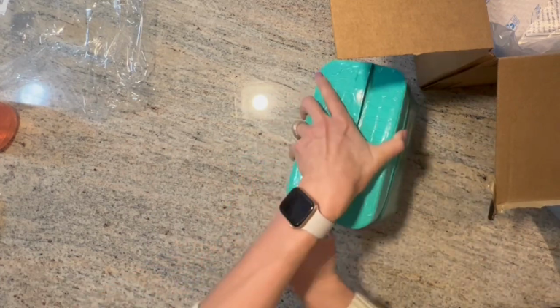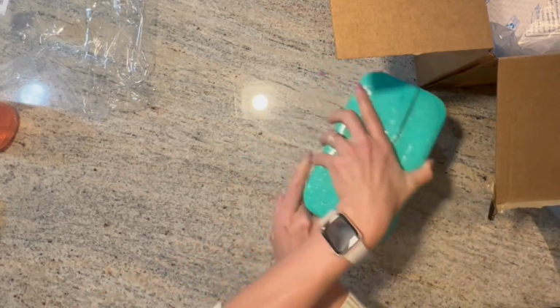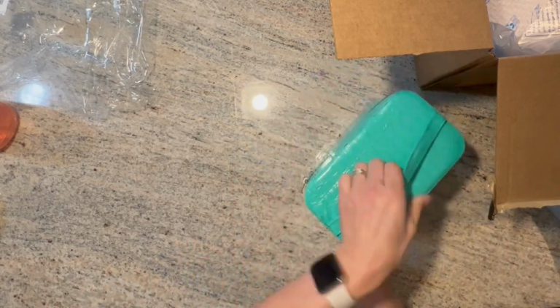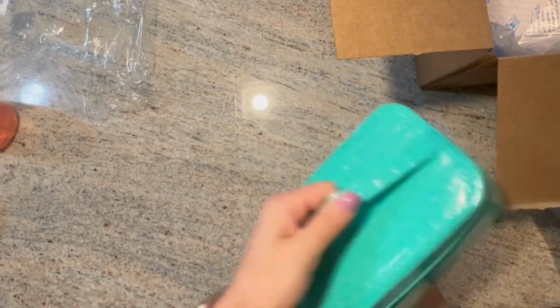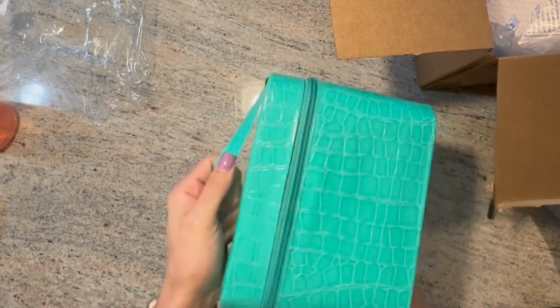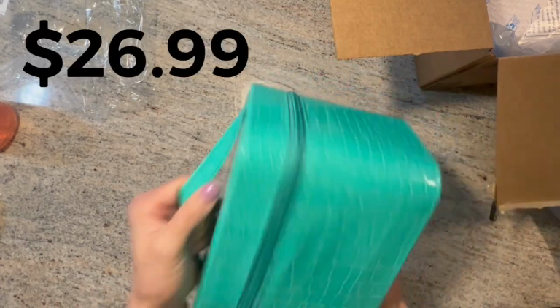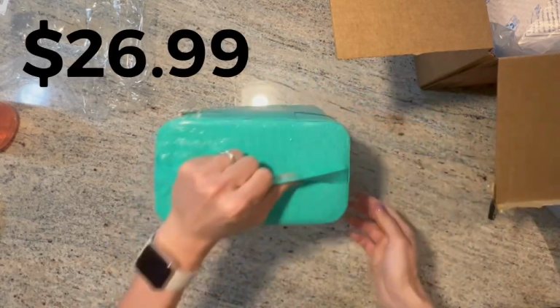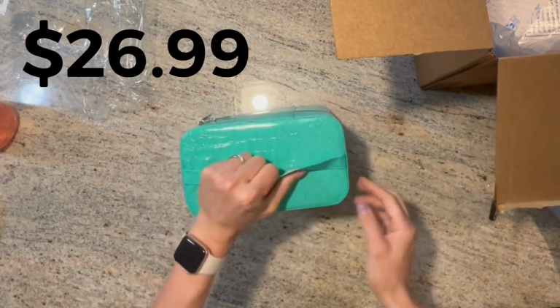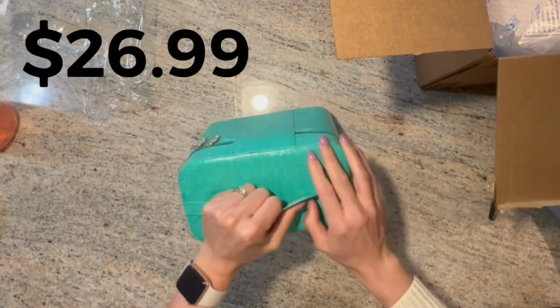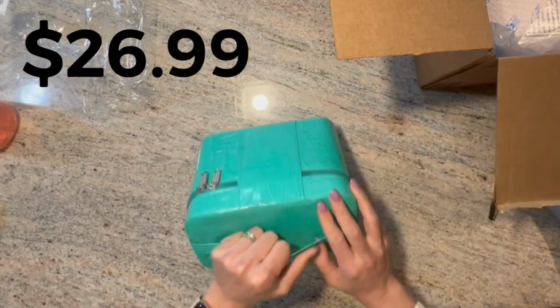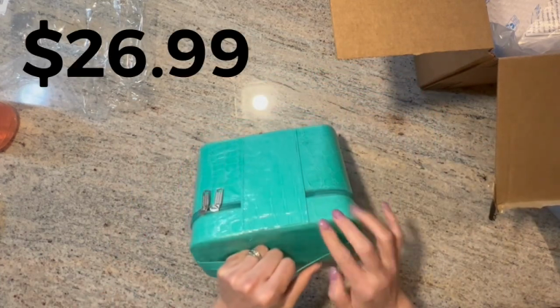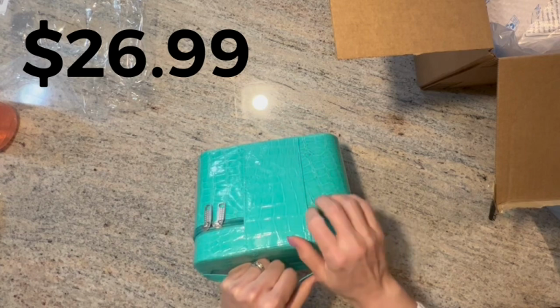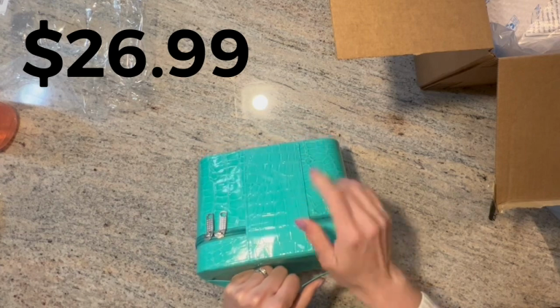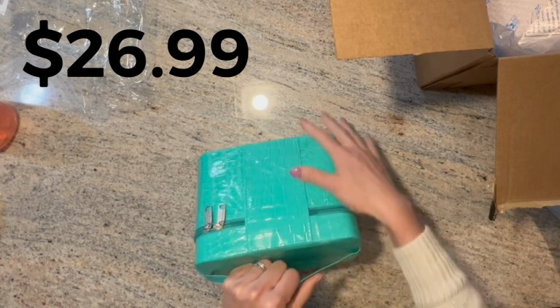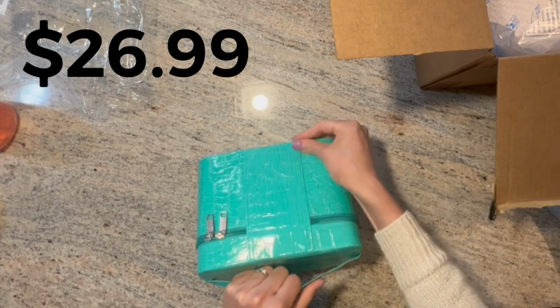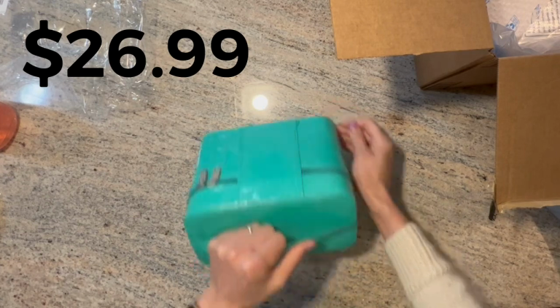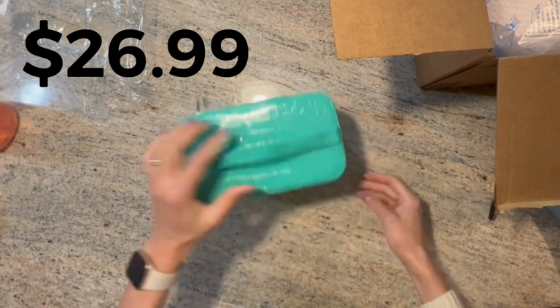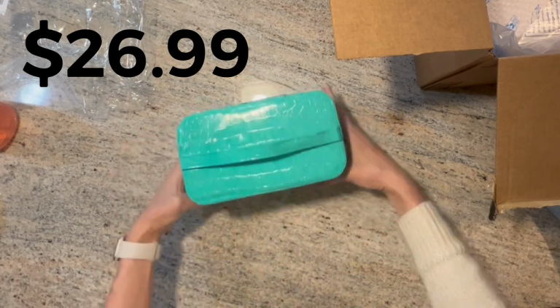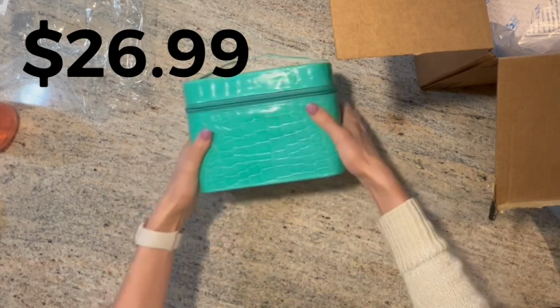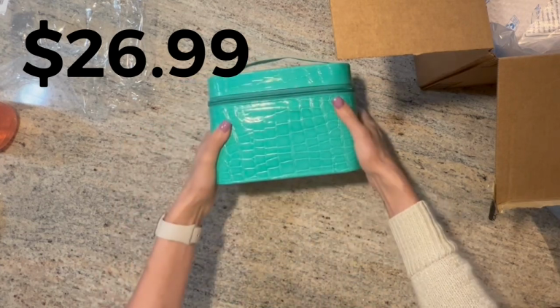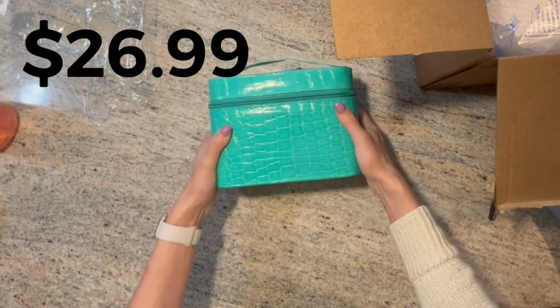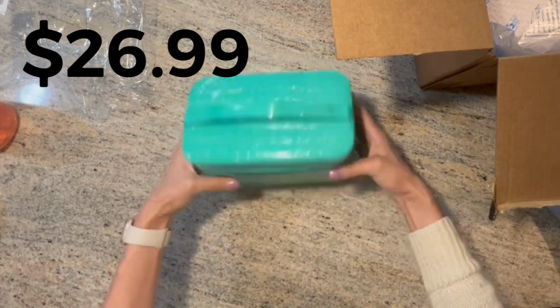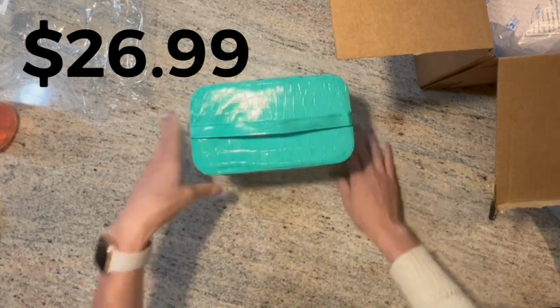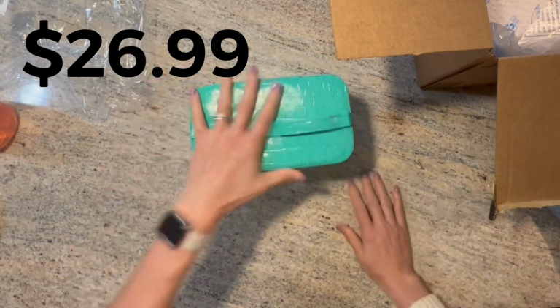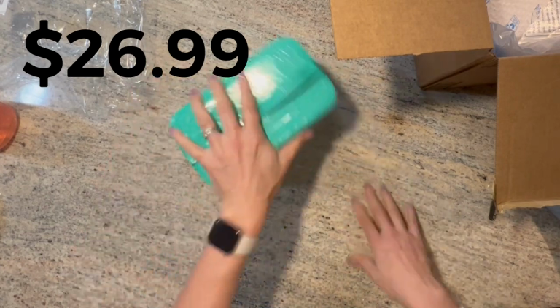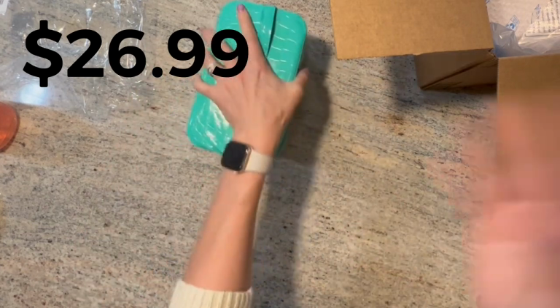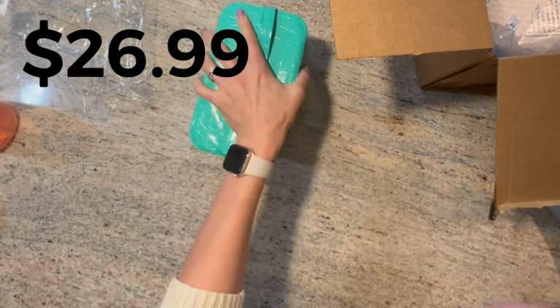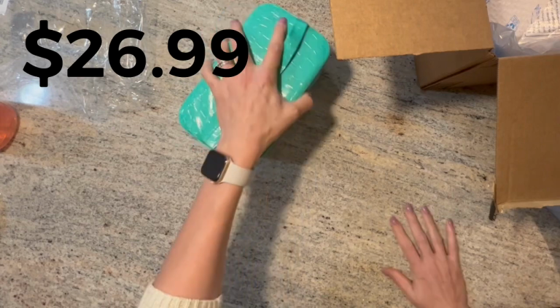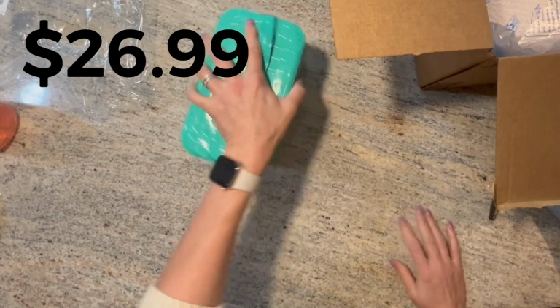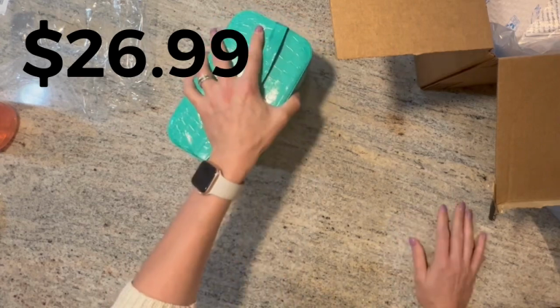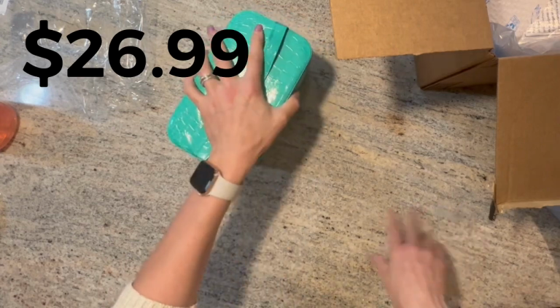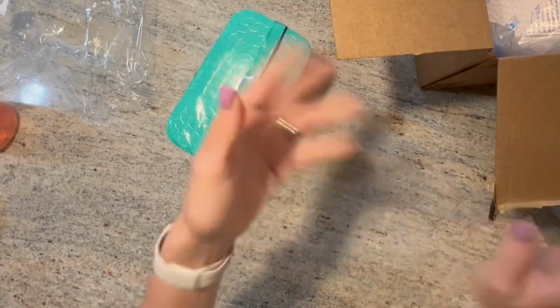I'll link it below. I want to say I paid about $26 for this. And who needs to get down? Not me!